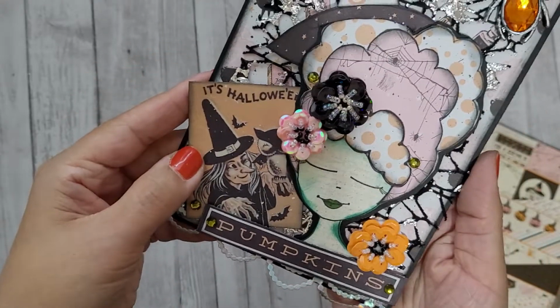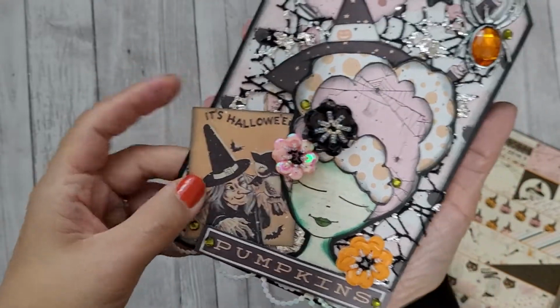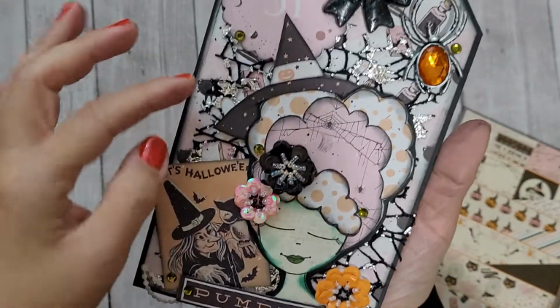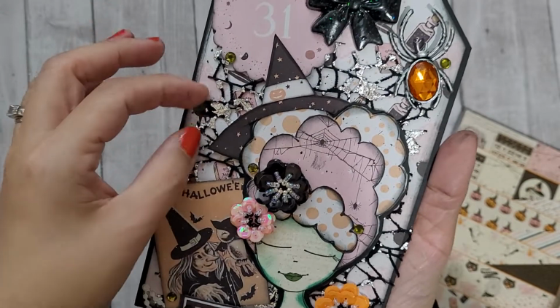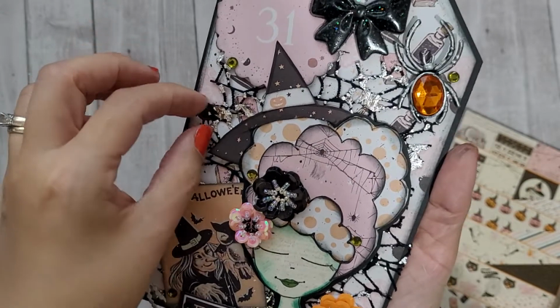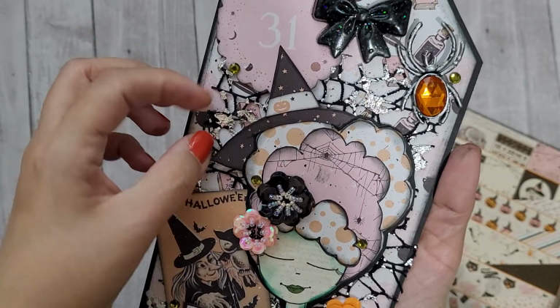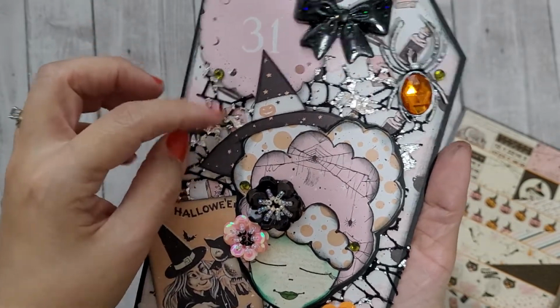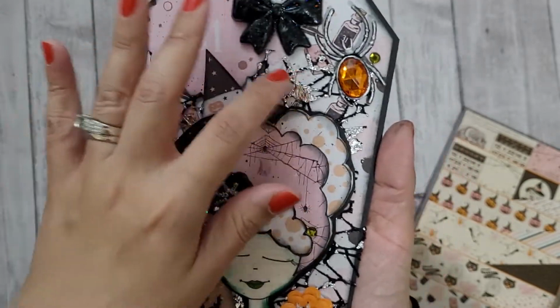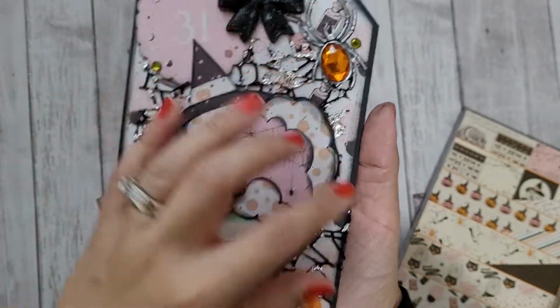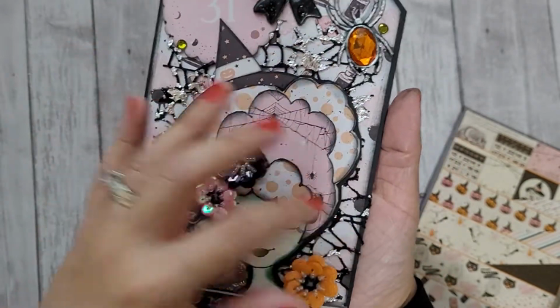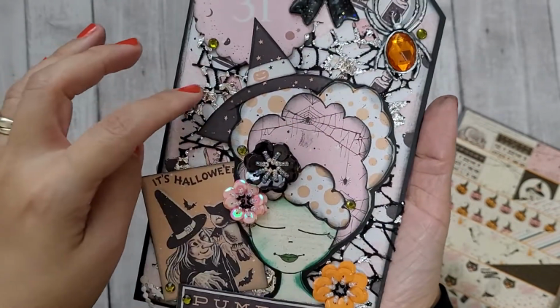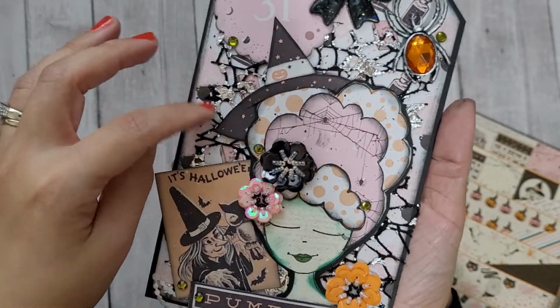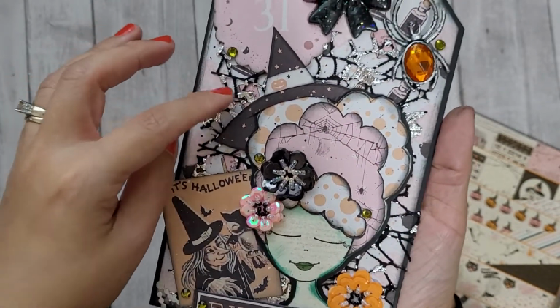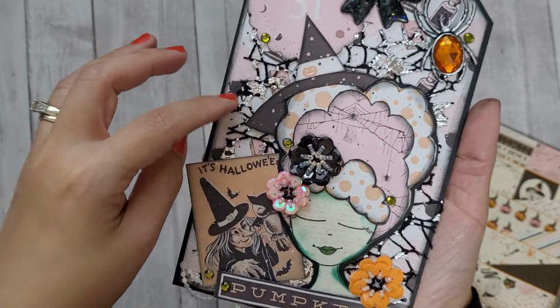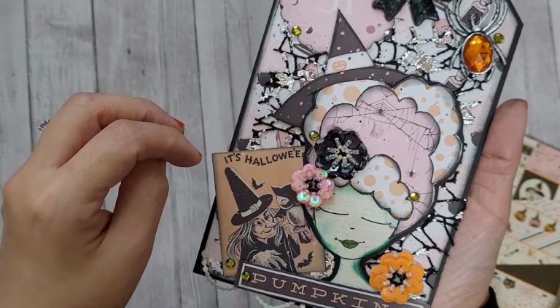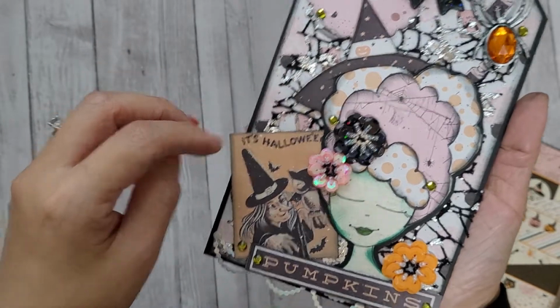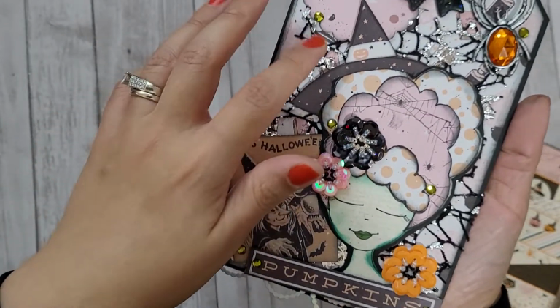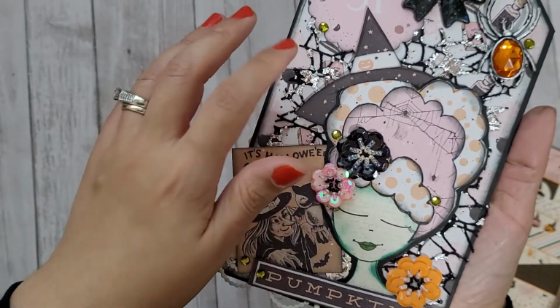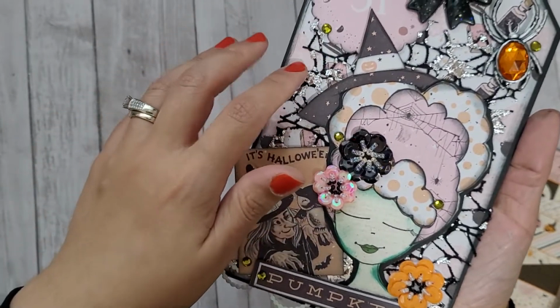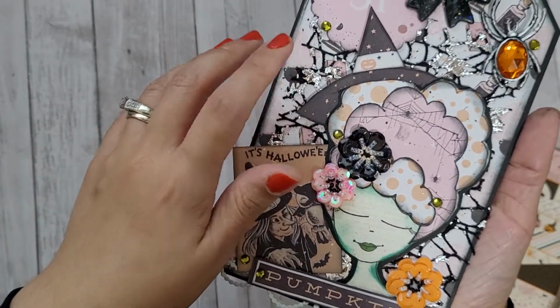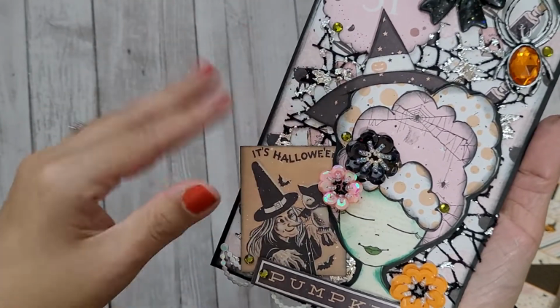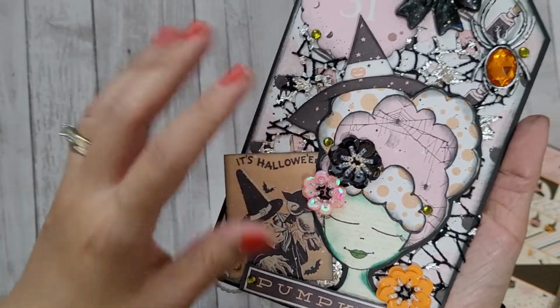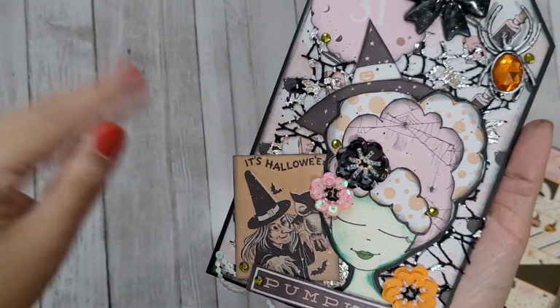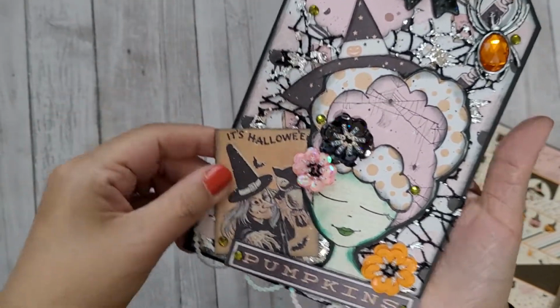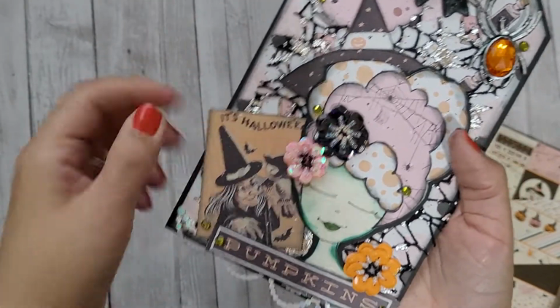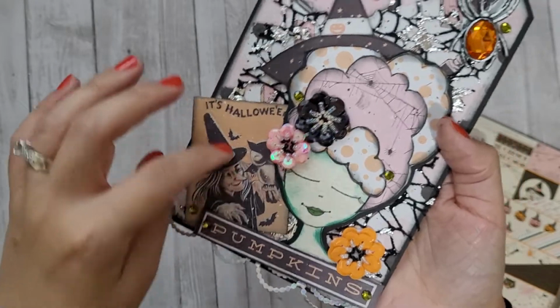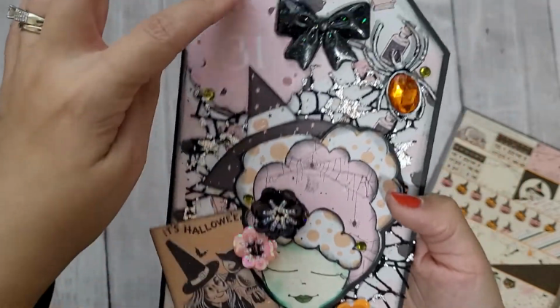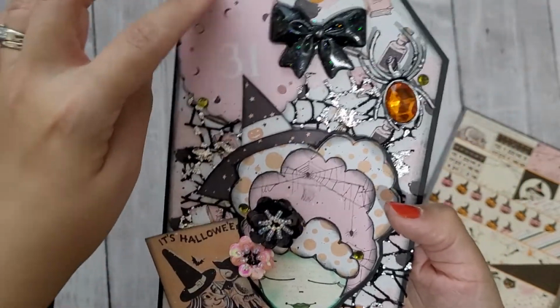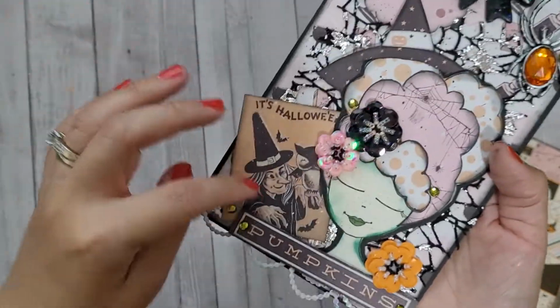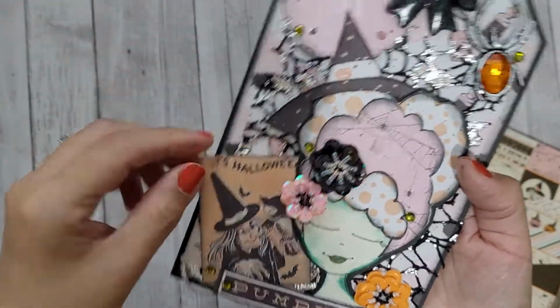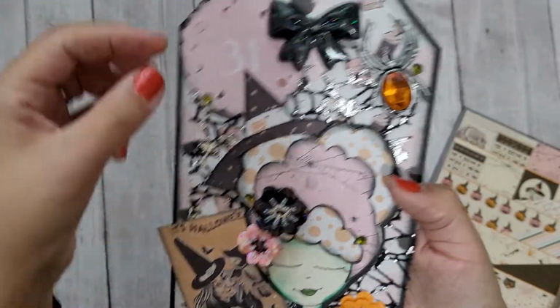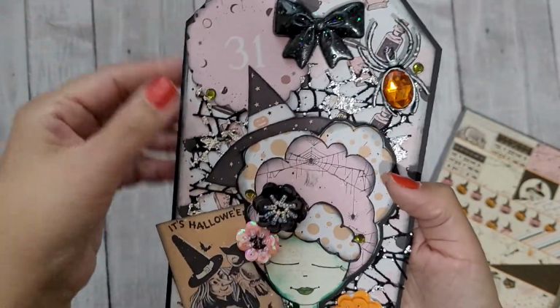There's some layering going on. This is that Joanne's mesh that Craft Purge showed in a haul — then like everybody was buying it. There are also some cut-aparts that I just distressed and tucked in.